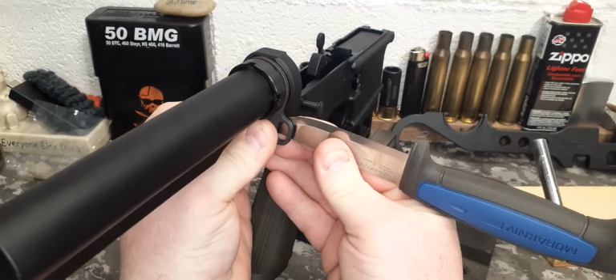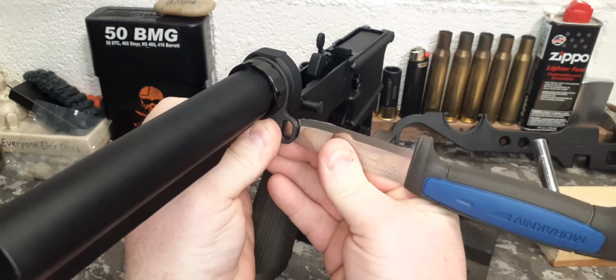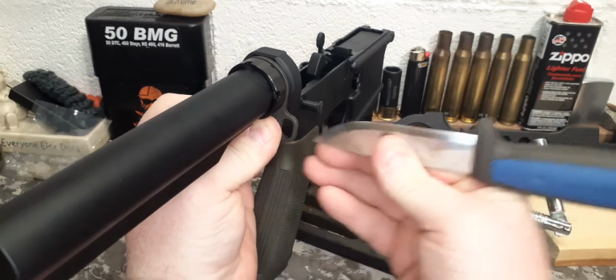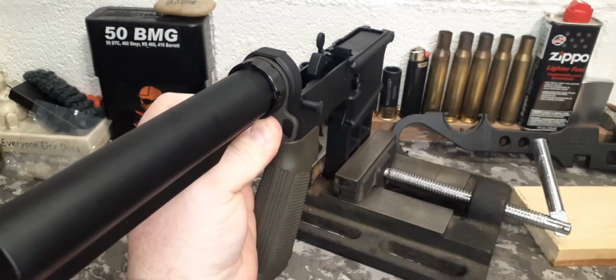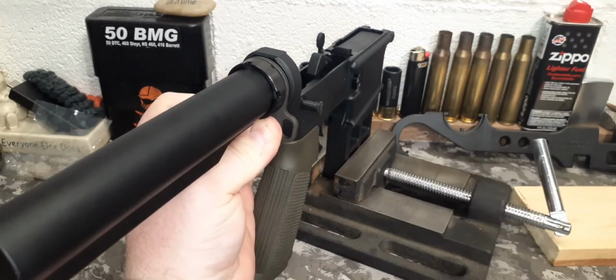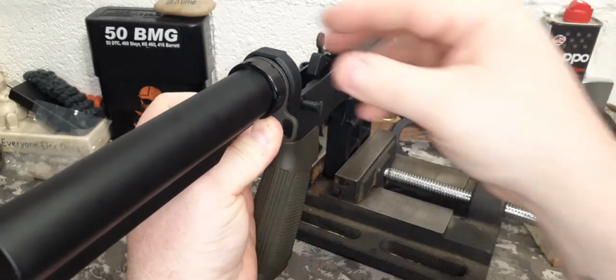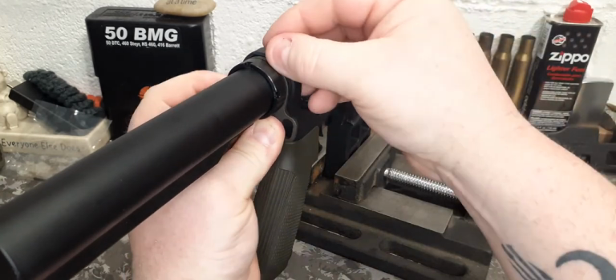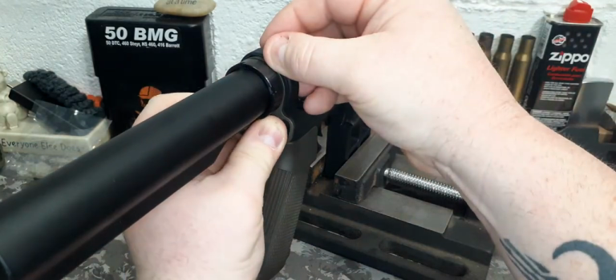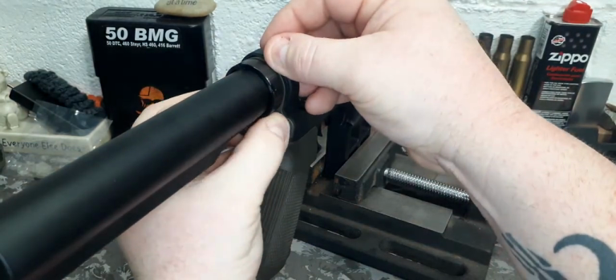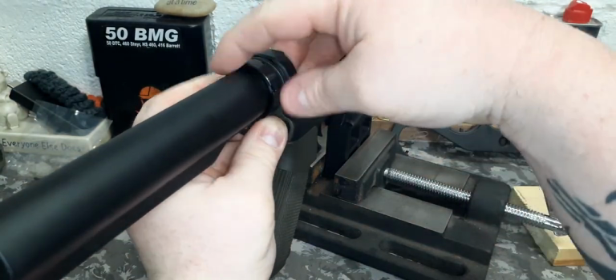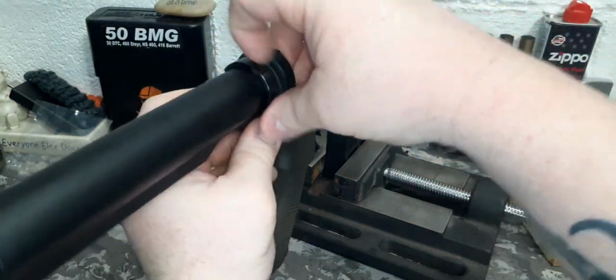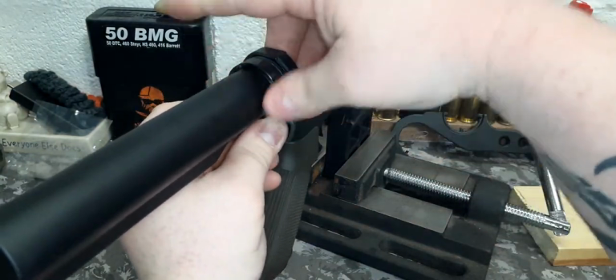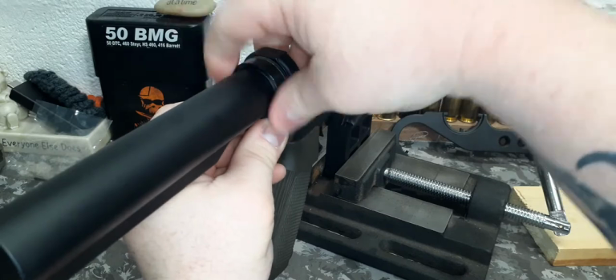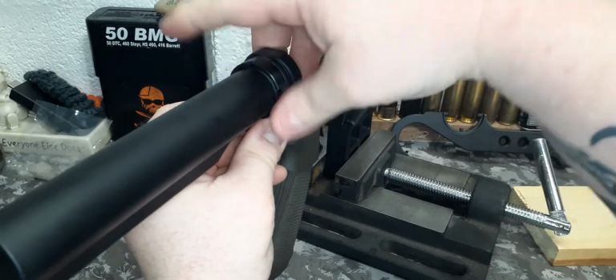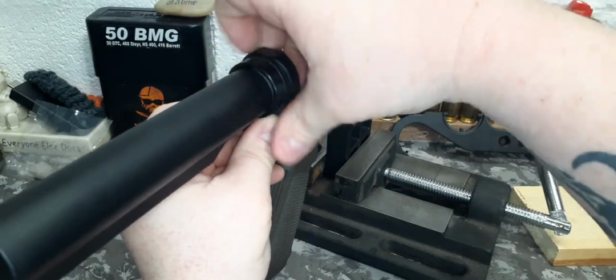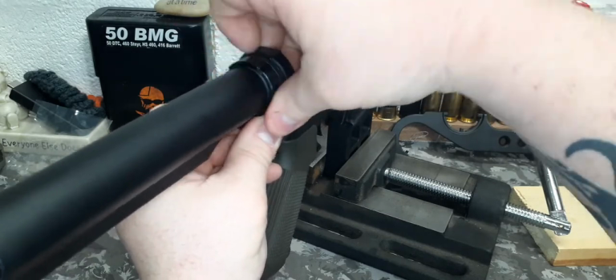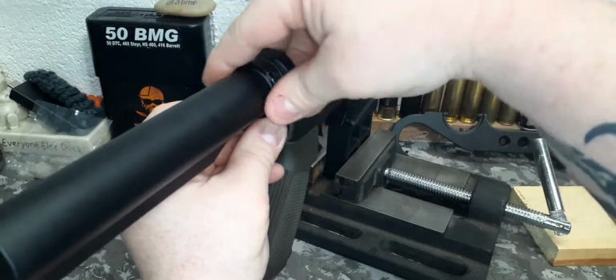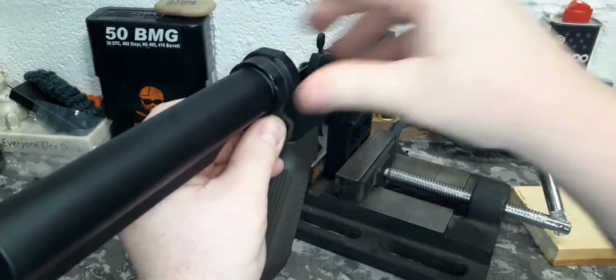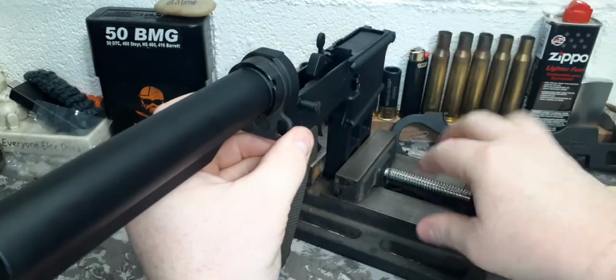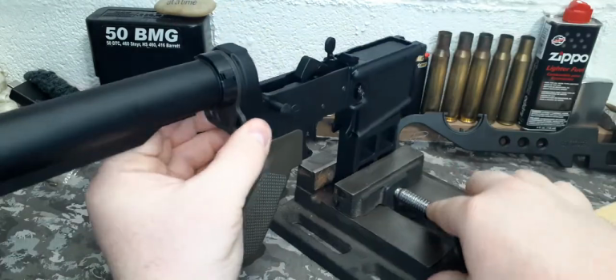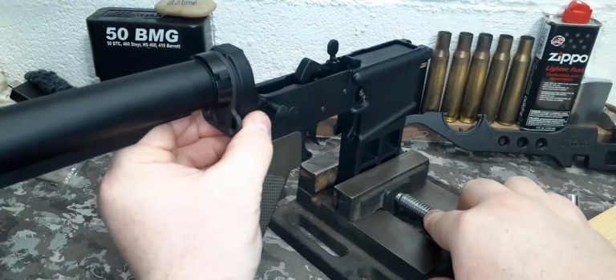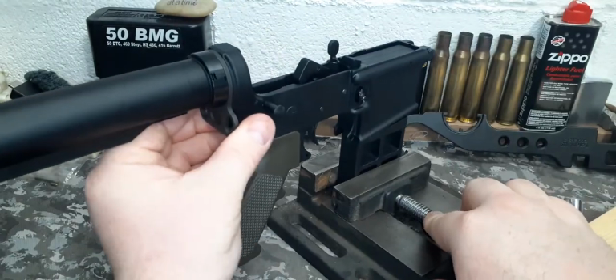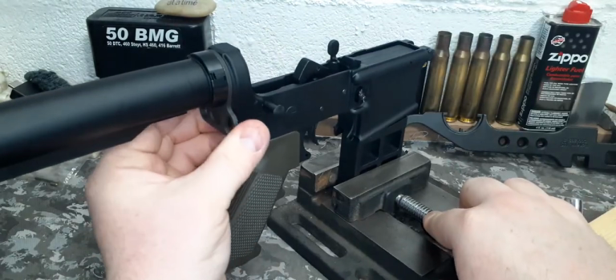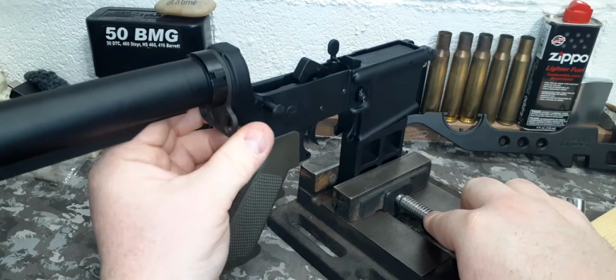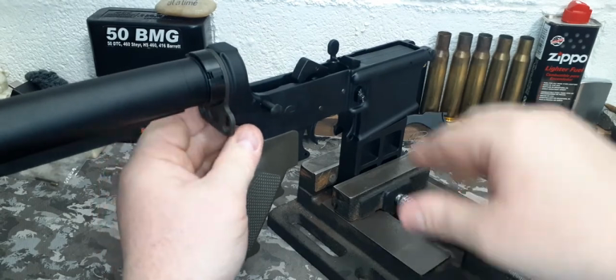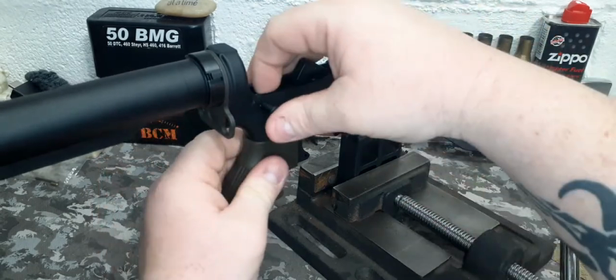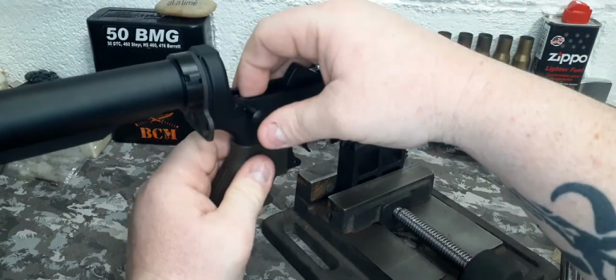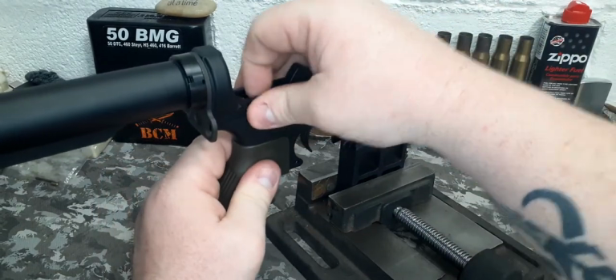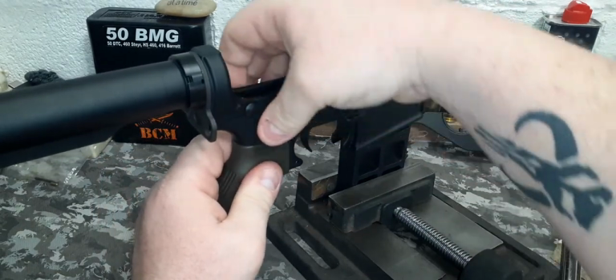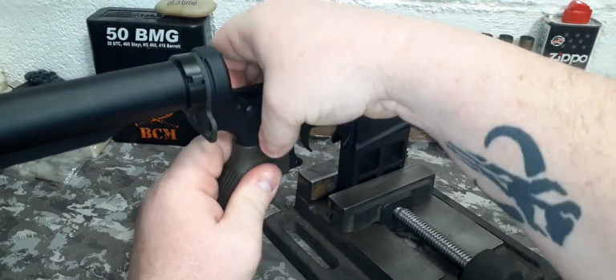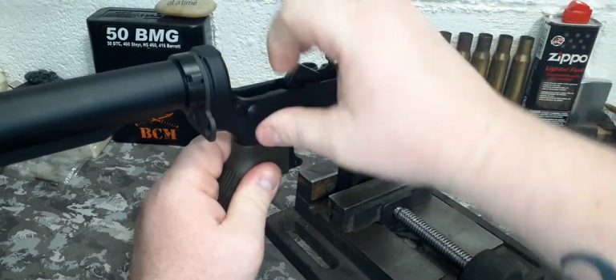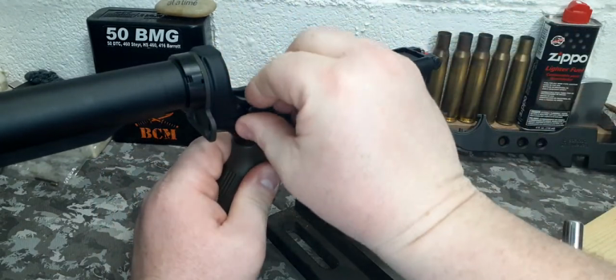Then turn the rear end plate and screw down the castle nut. Be sure not to pinch your takedown pin spring. Test for function.